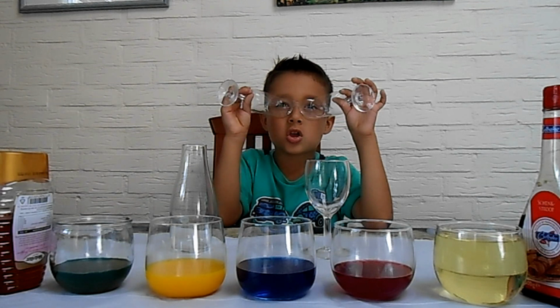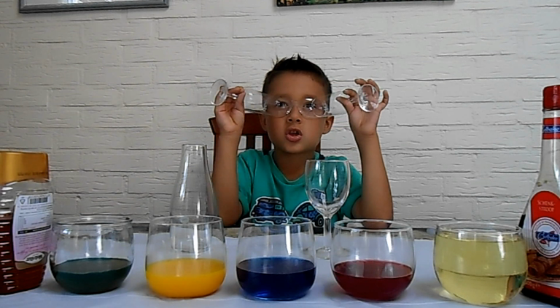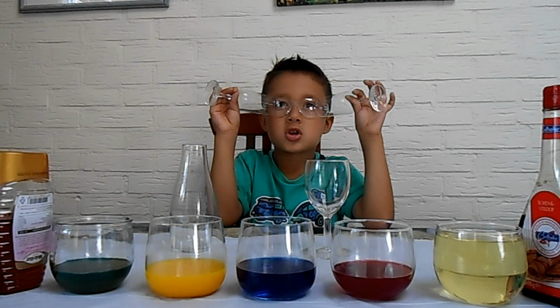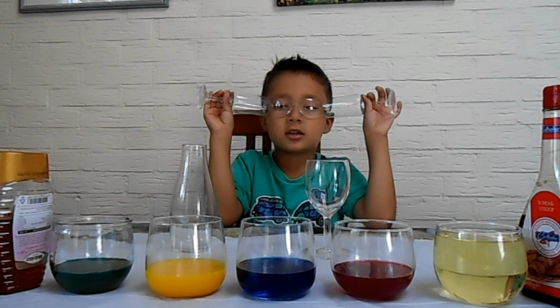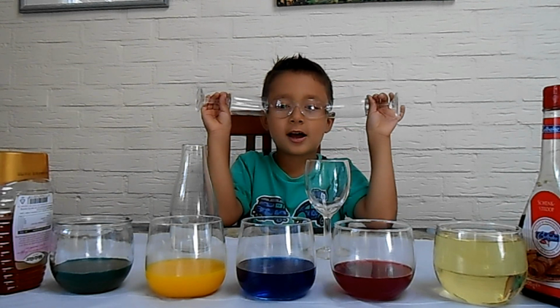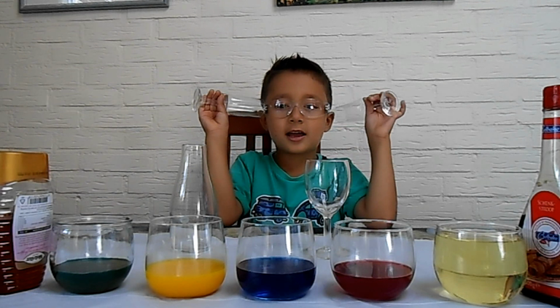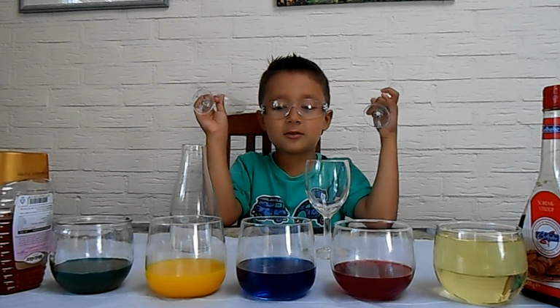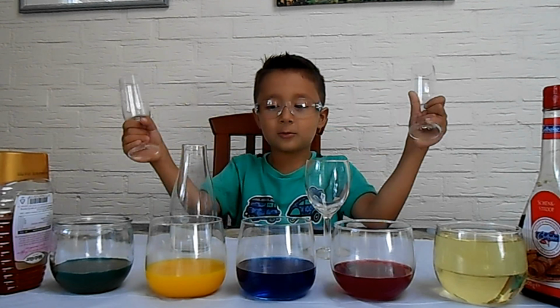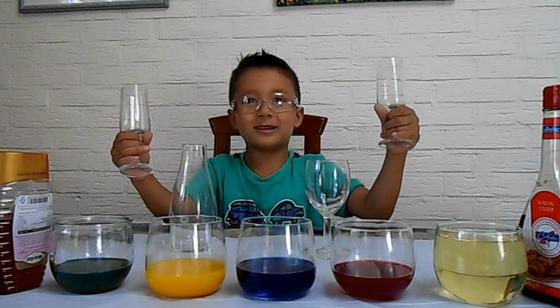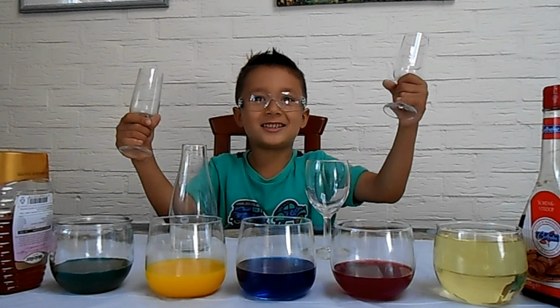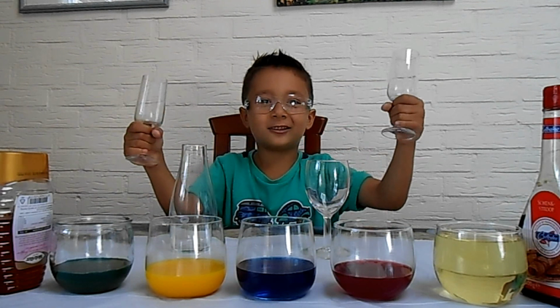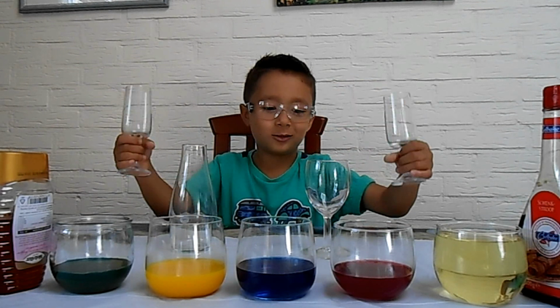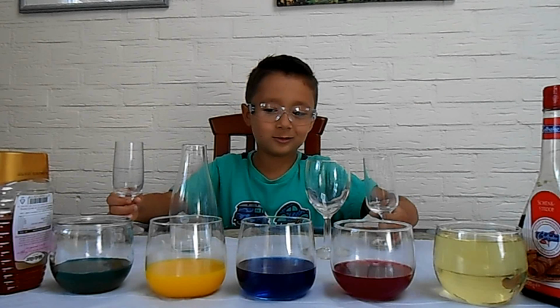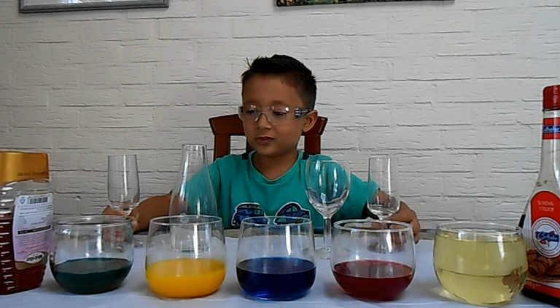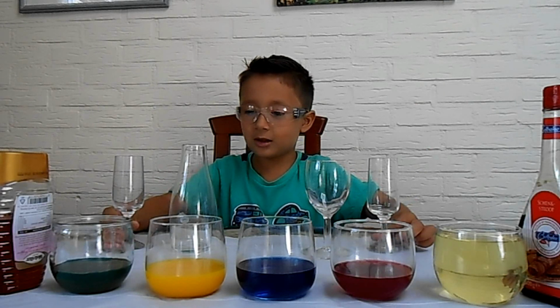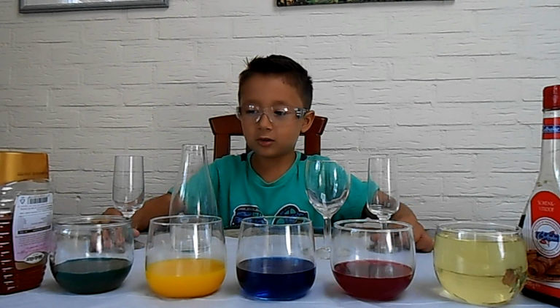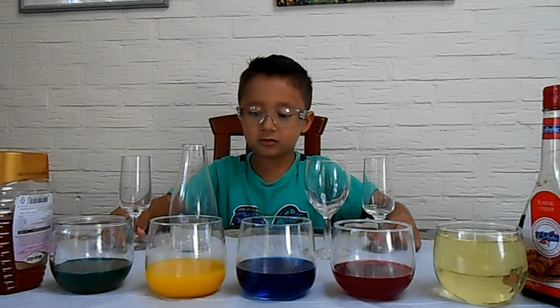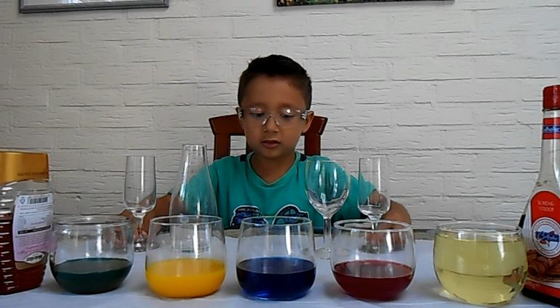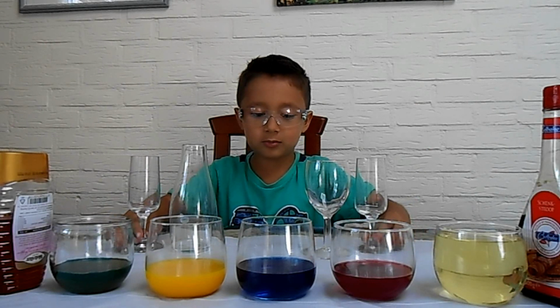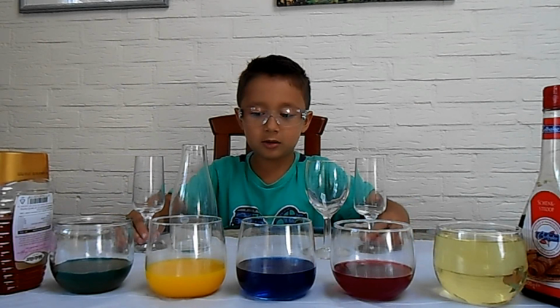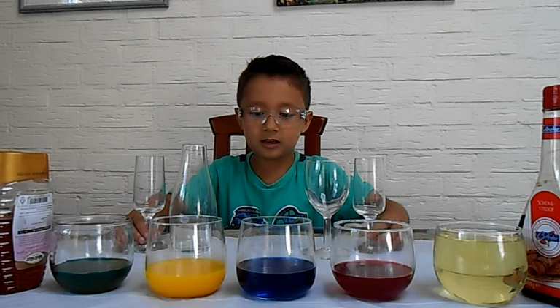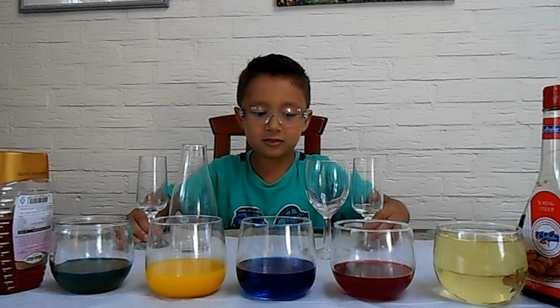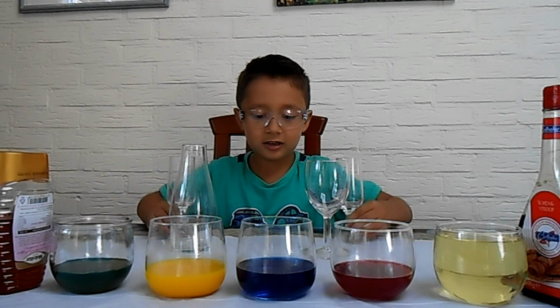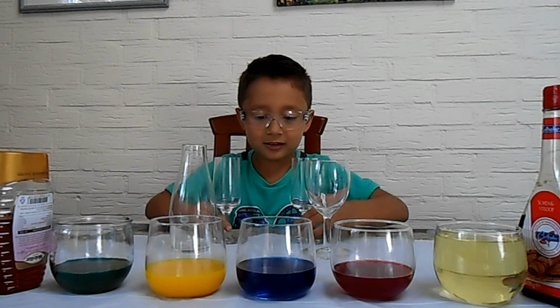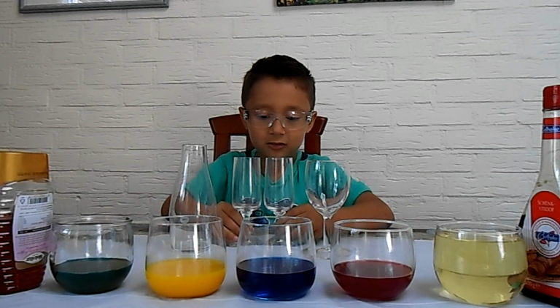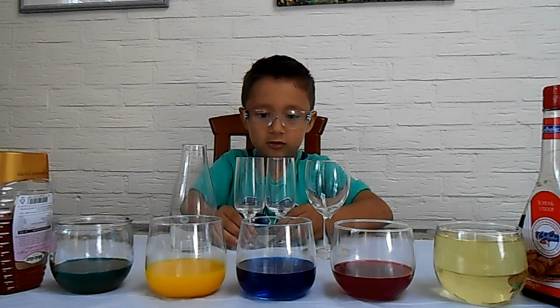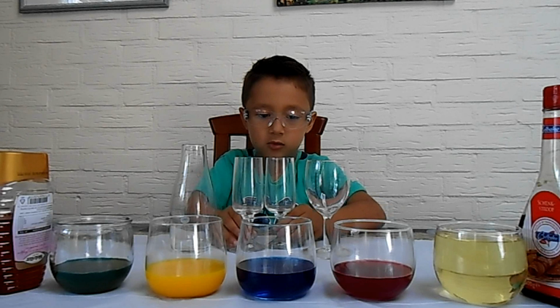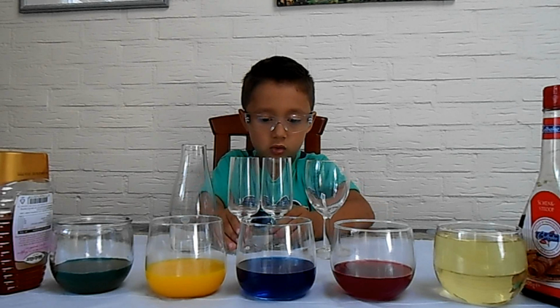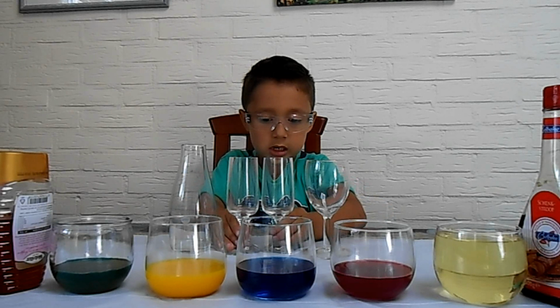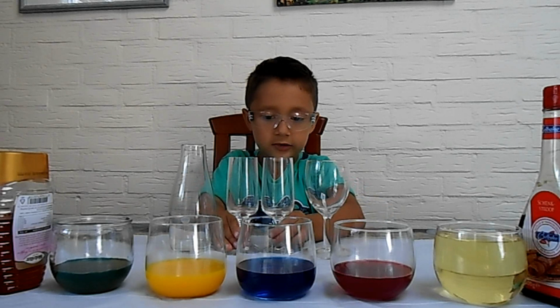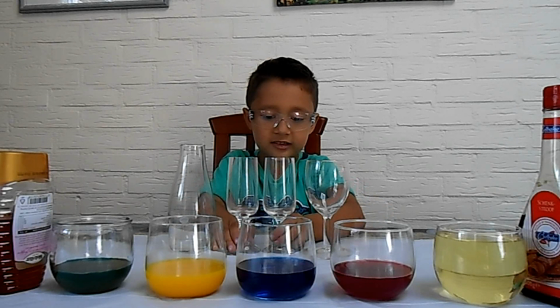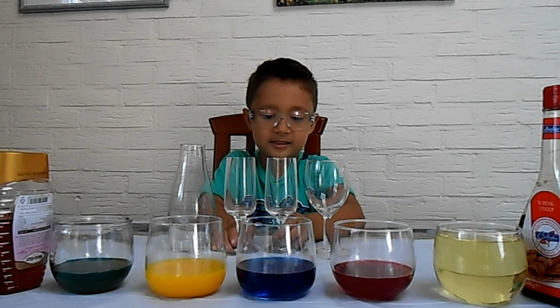Hi, Jack. Hi, welcome to my channel. Today we're going to do experiments and this is going to be really fantastic.